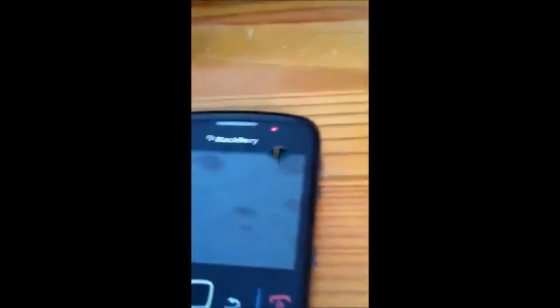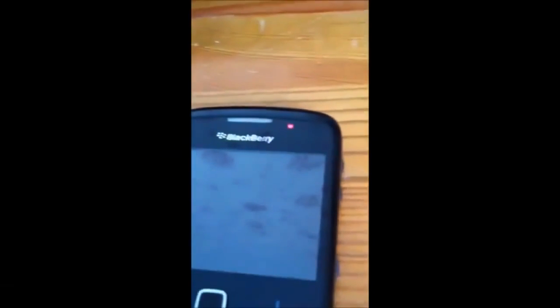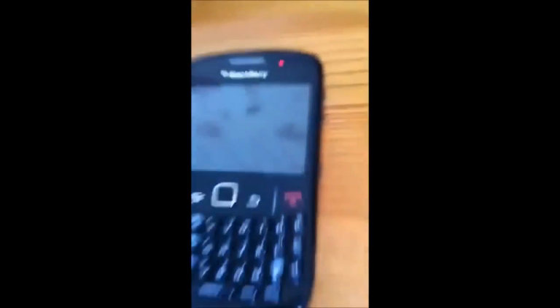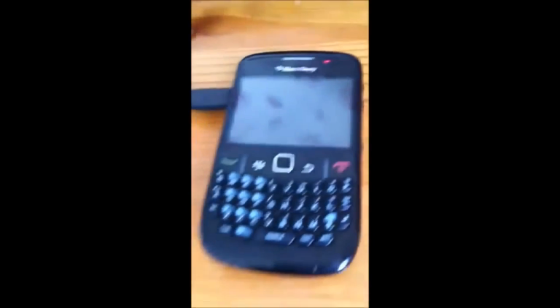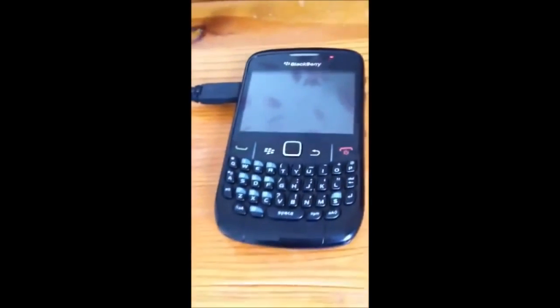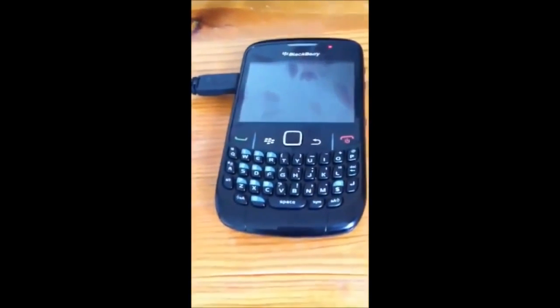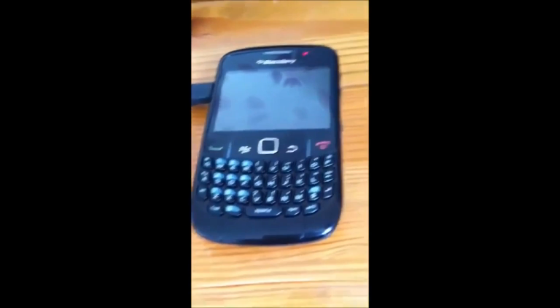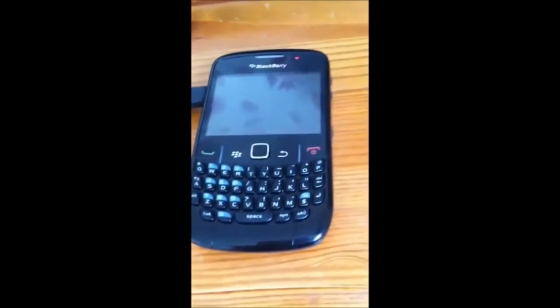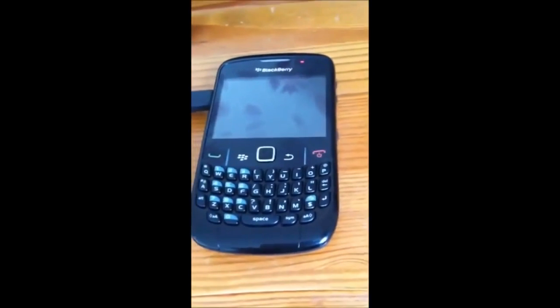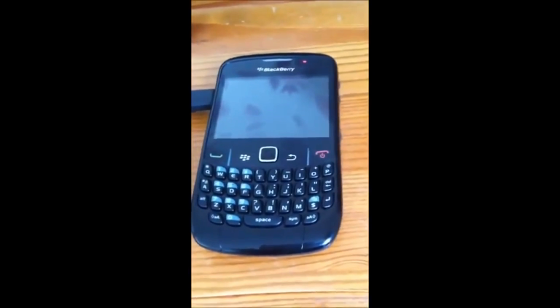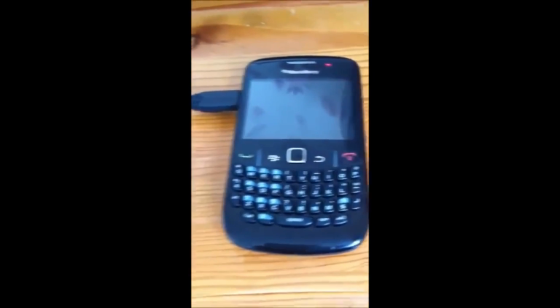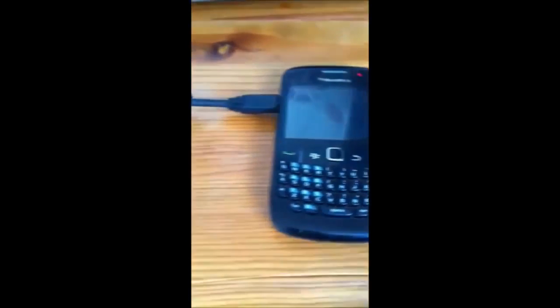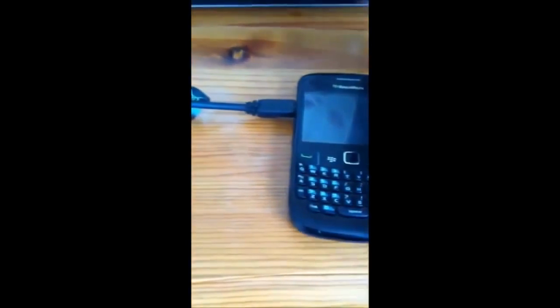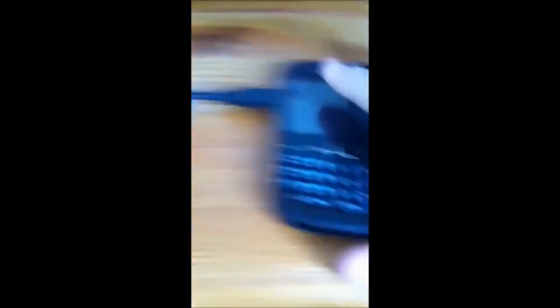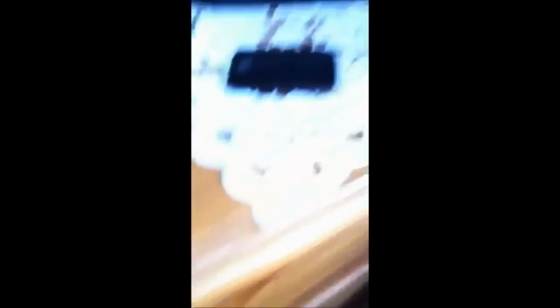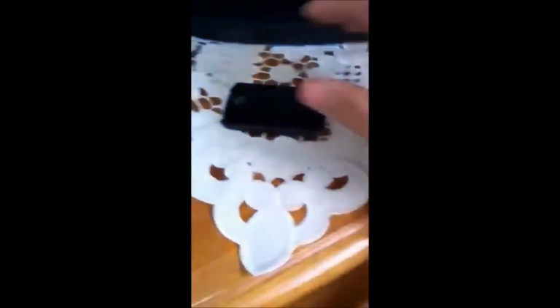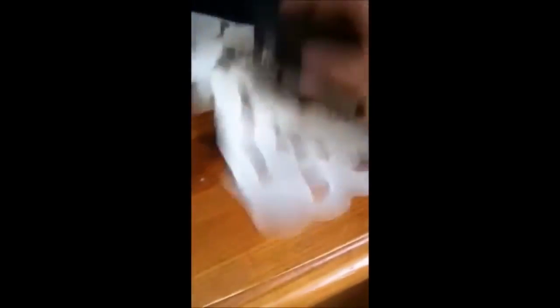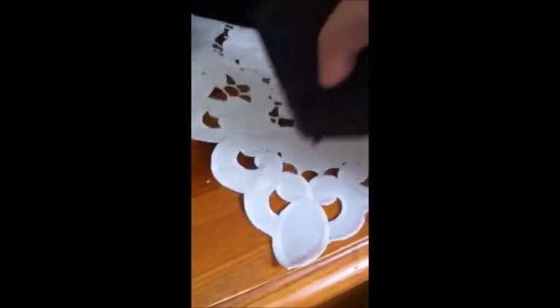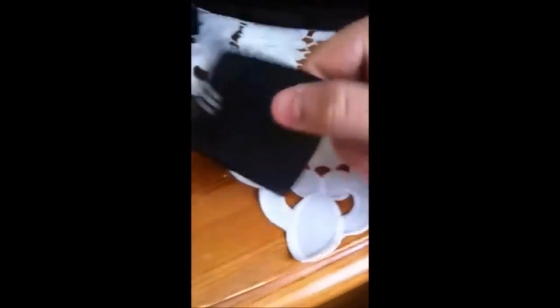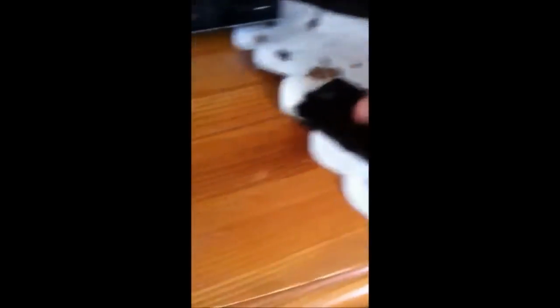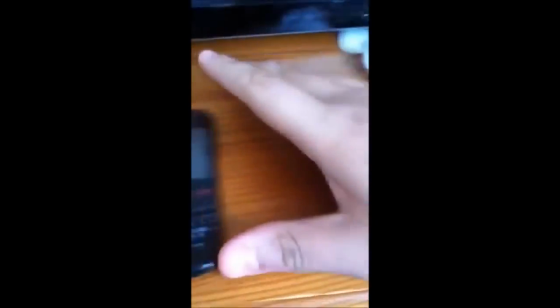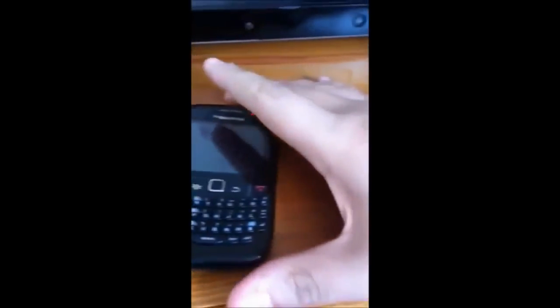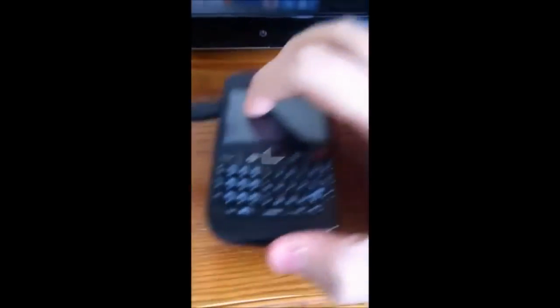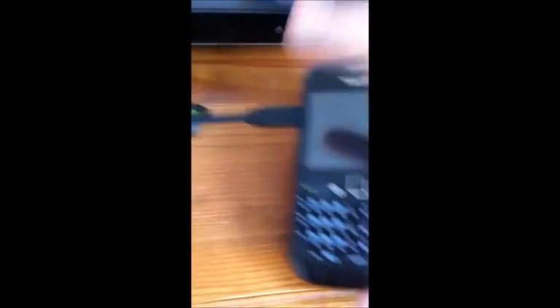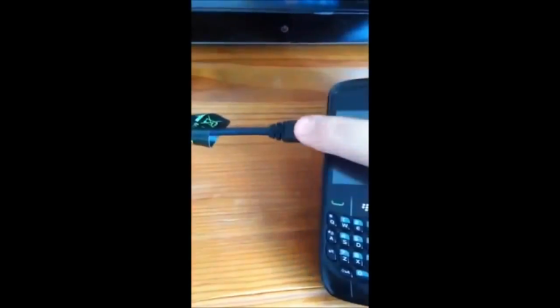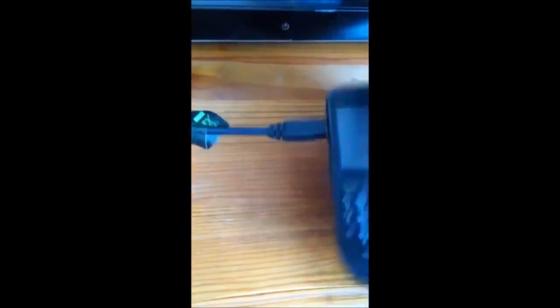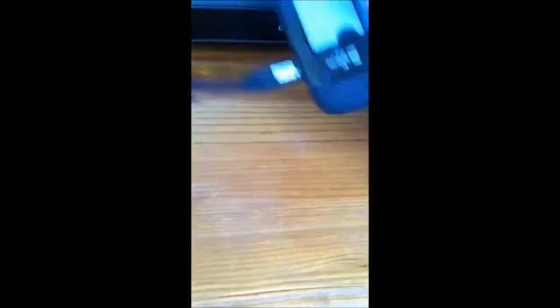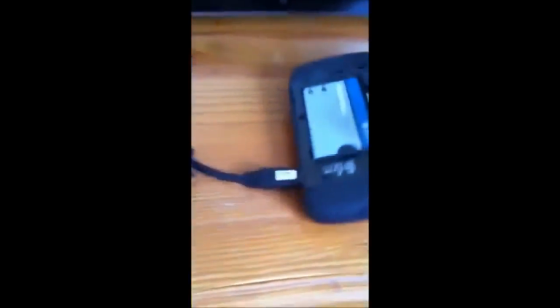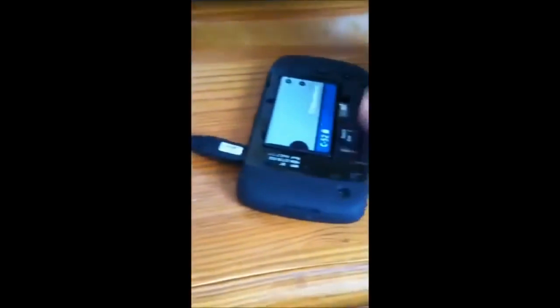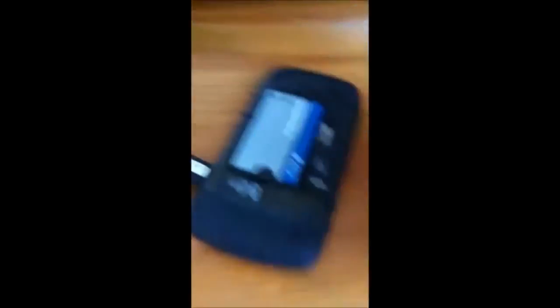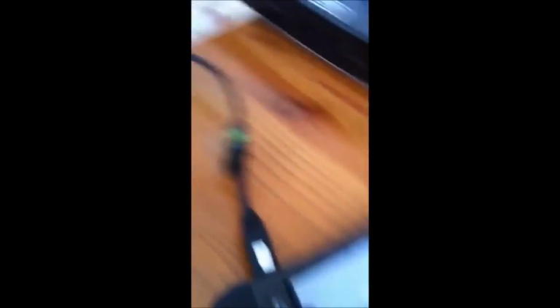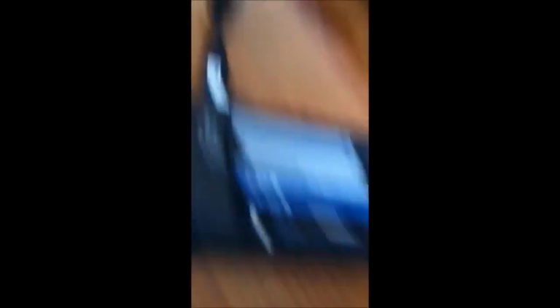Welcome to your BlackBerry. I know how to sort this out. You want to take out the thing, but keep the cable inside. And you want to take out the battery?